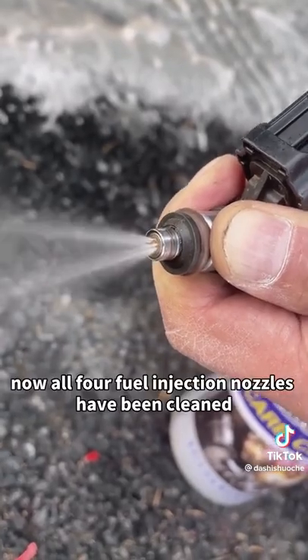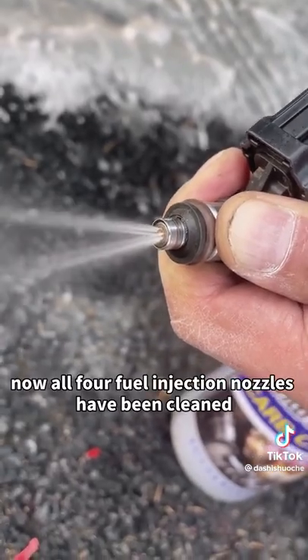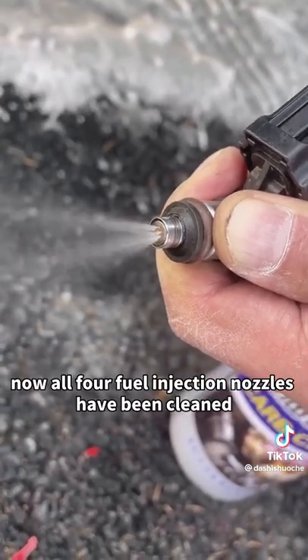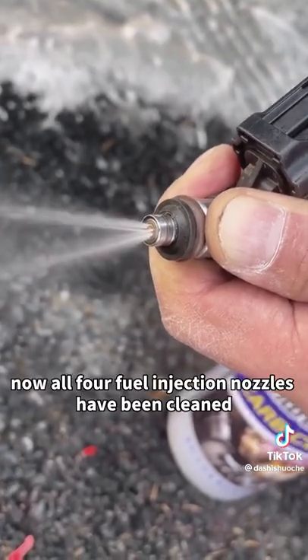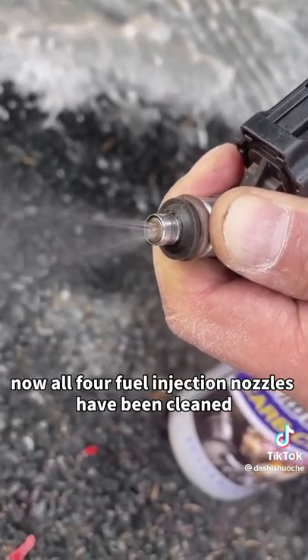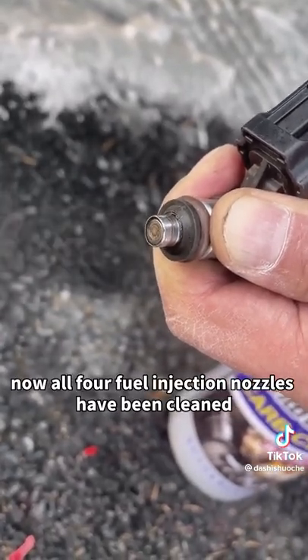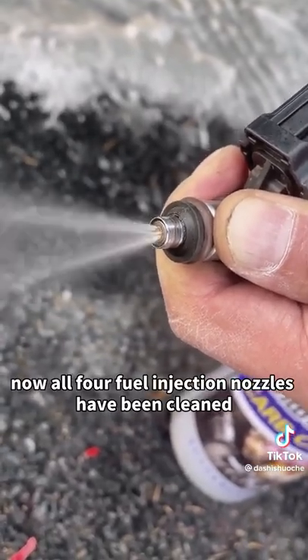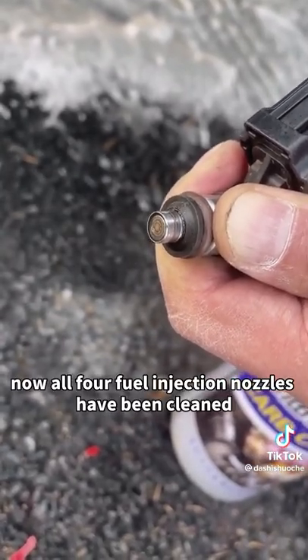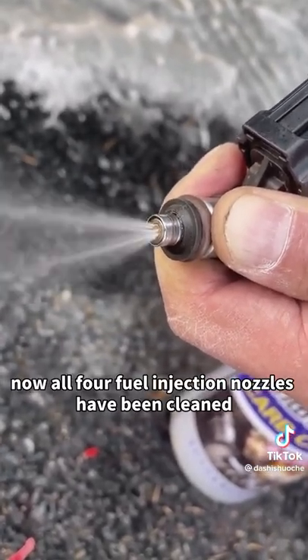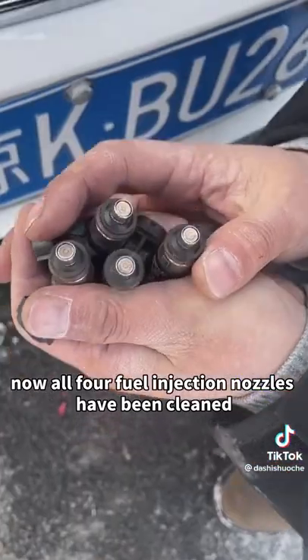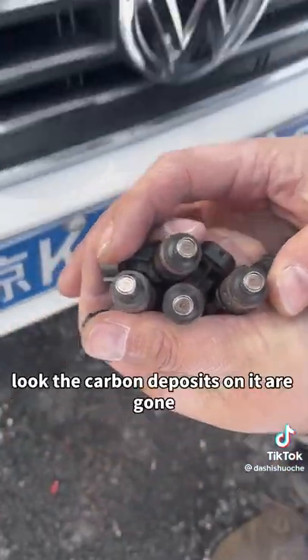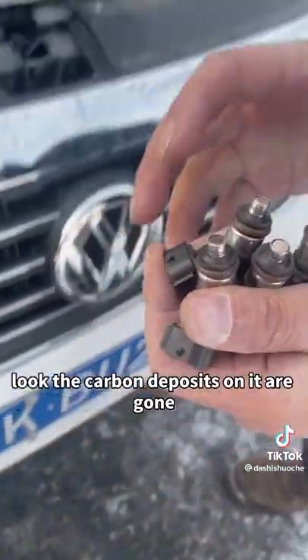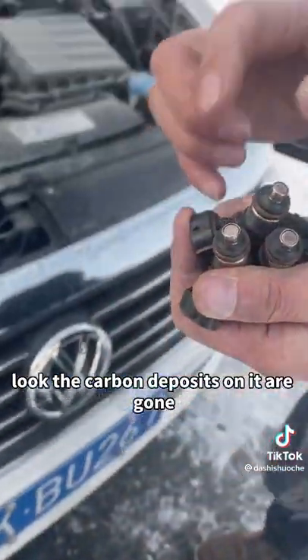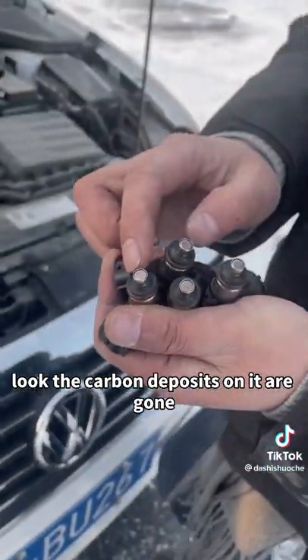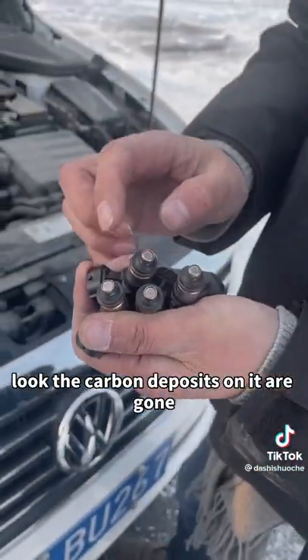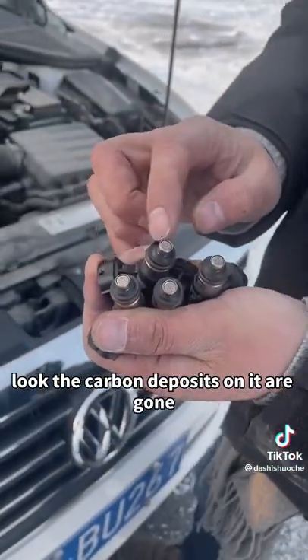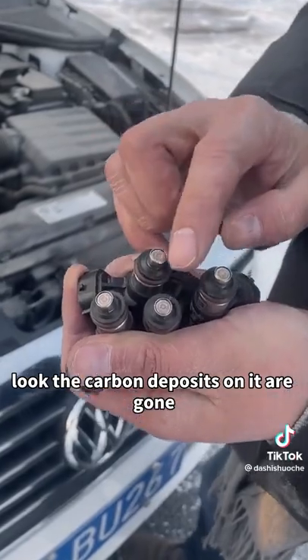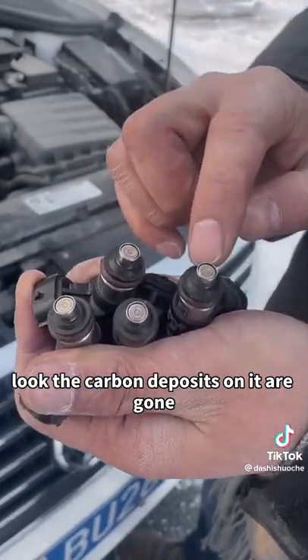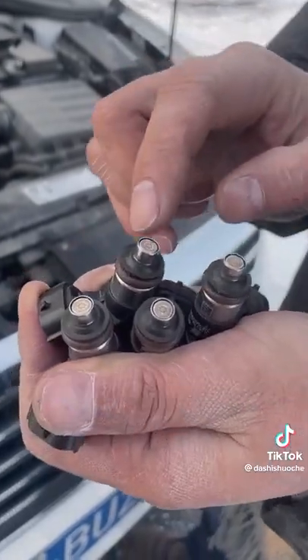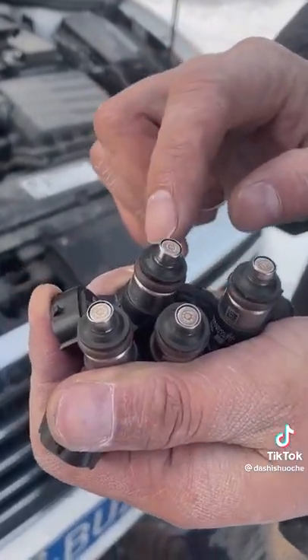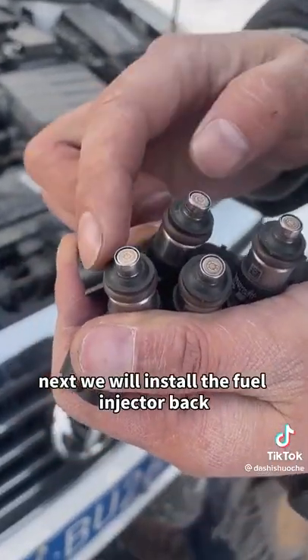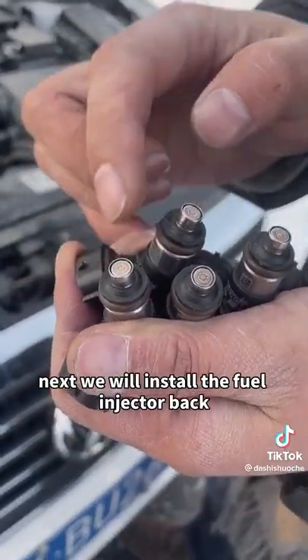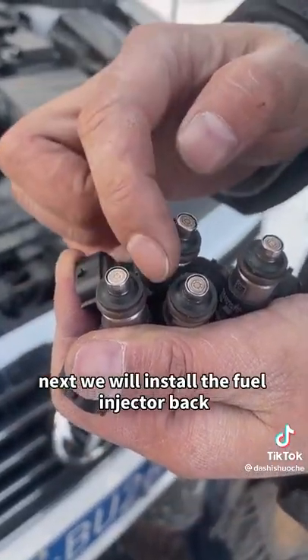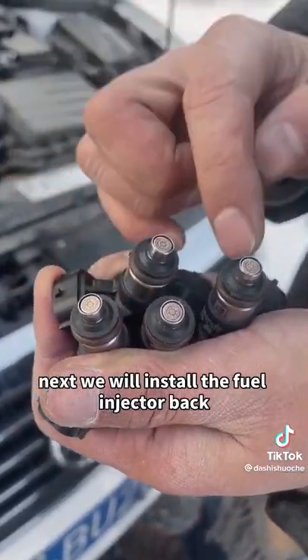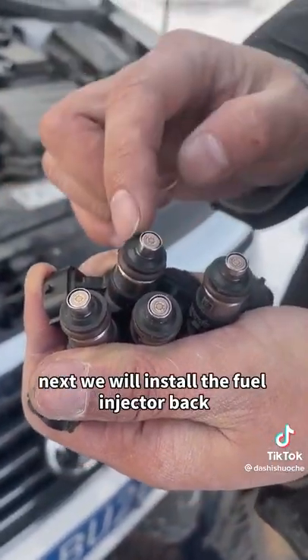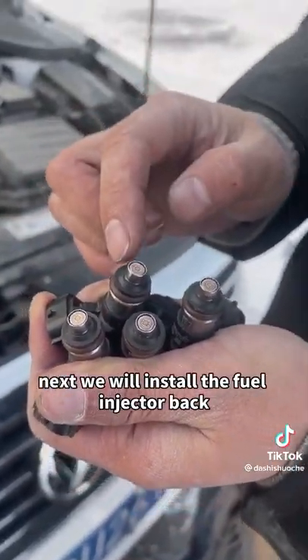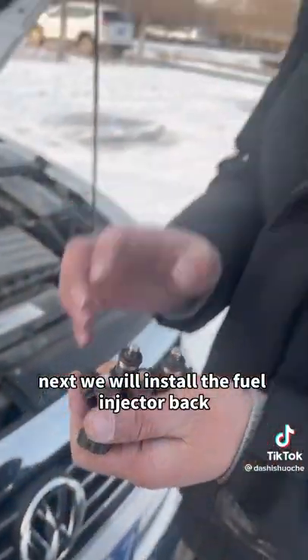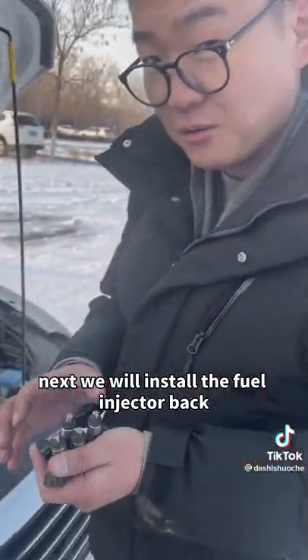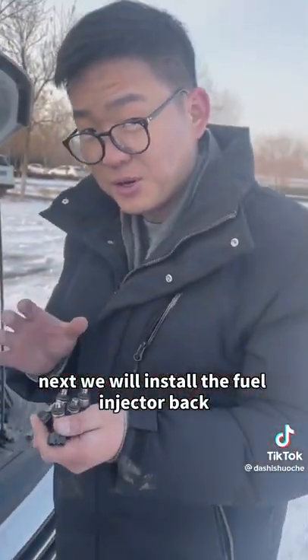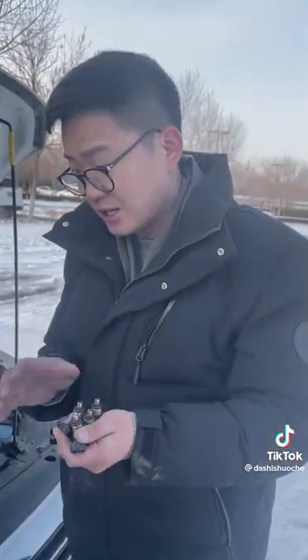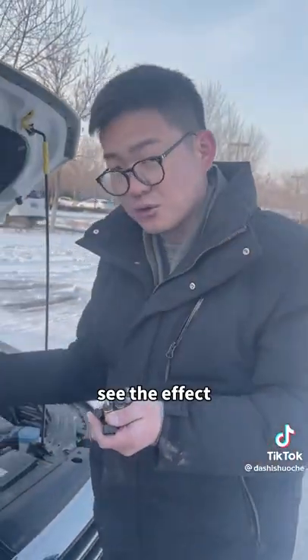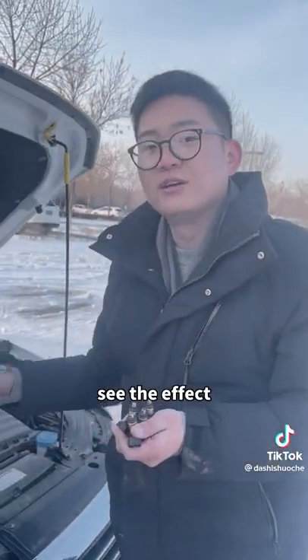Now all four fuel injection nozzles have been cleaned. Look — the carbon deposits on them are gone. Next, we will install the fuel injector back and see the effect.